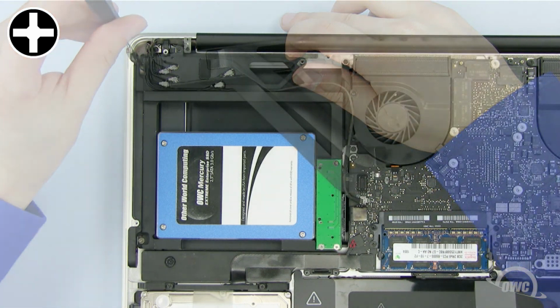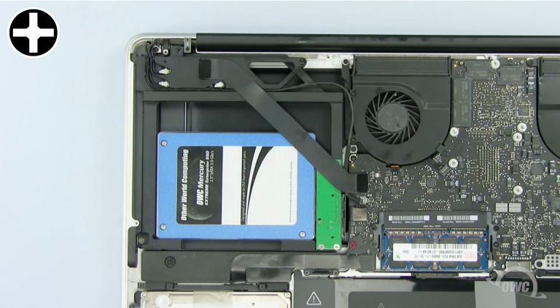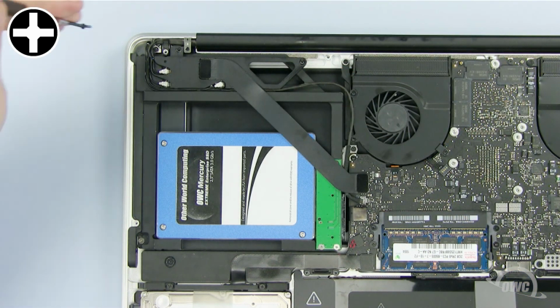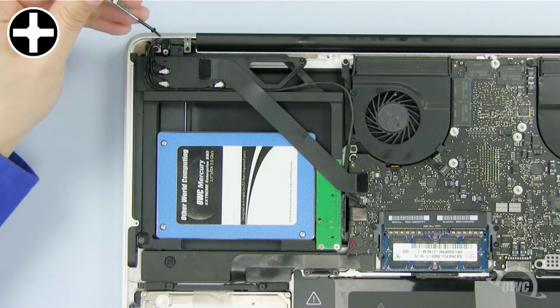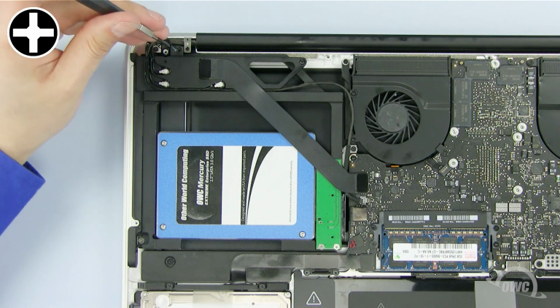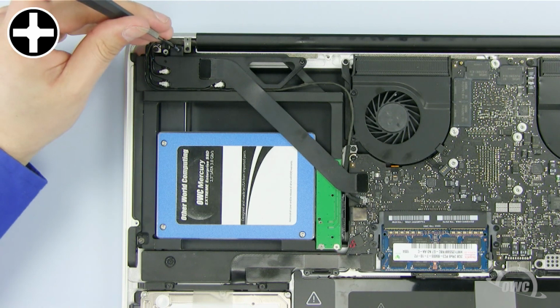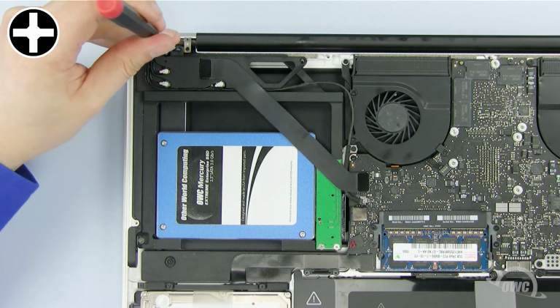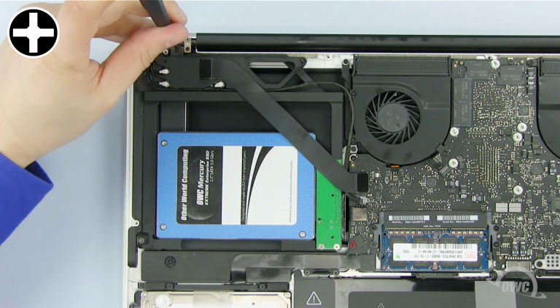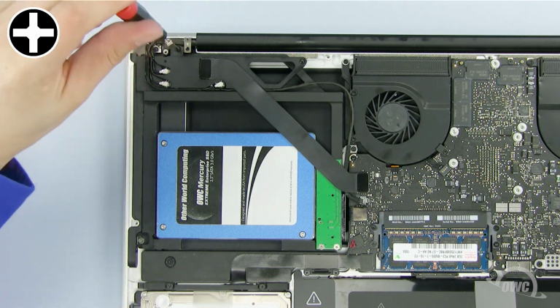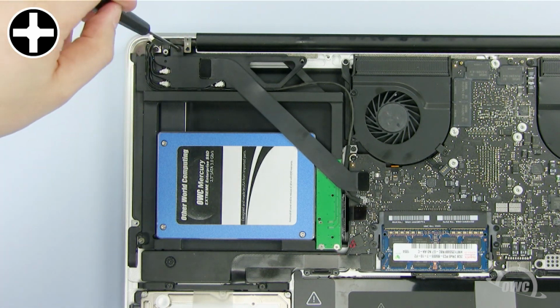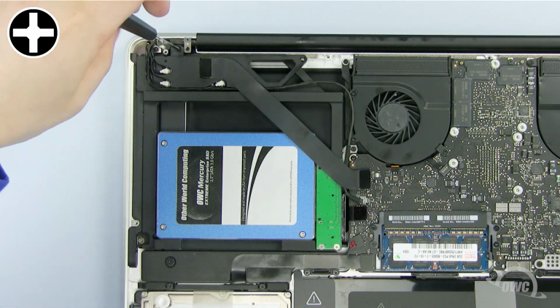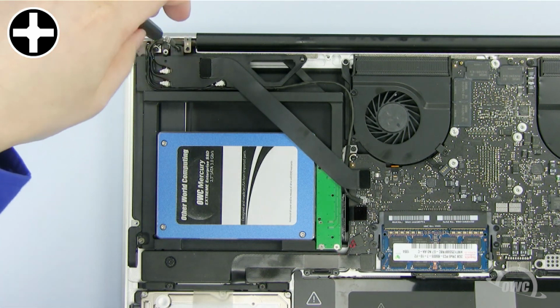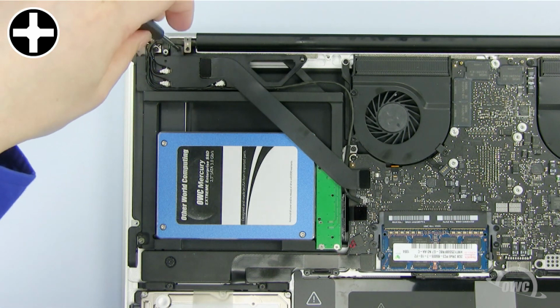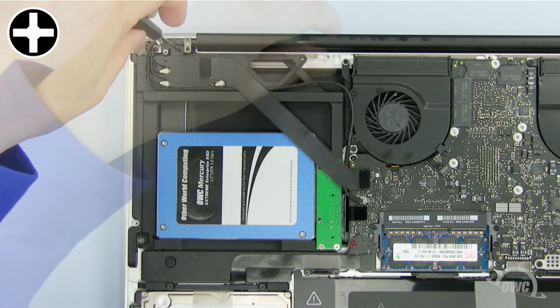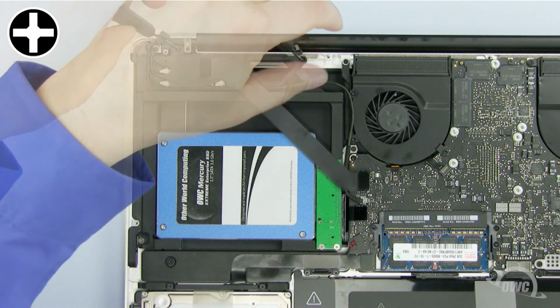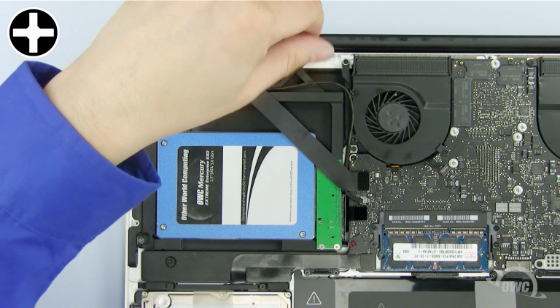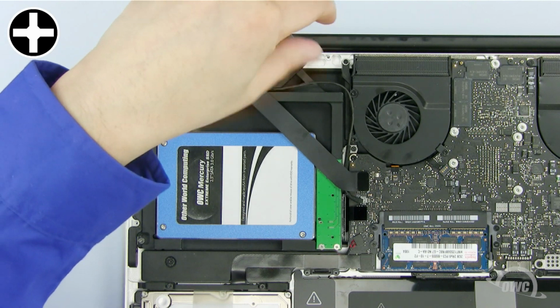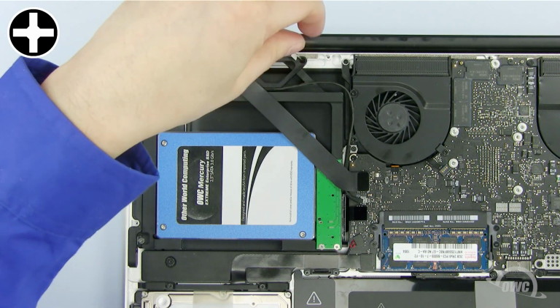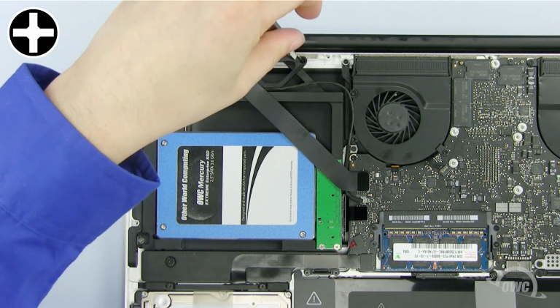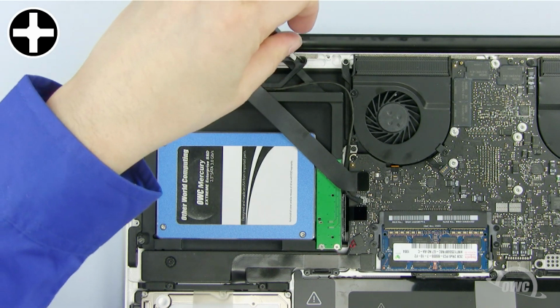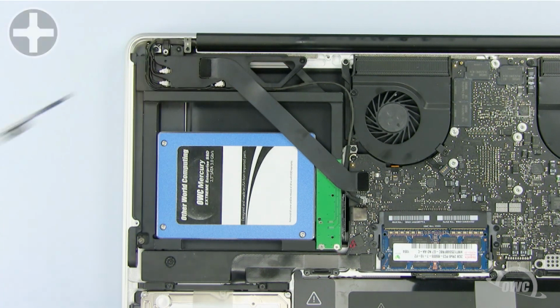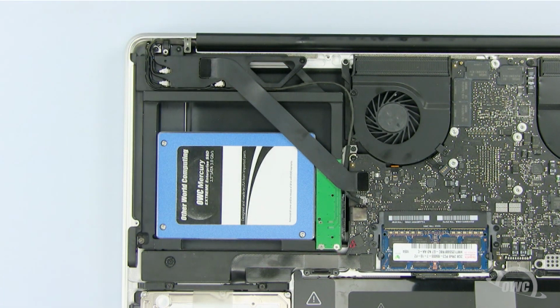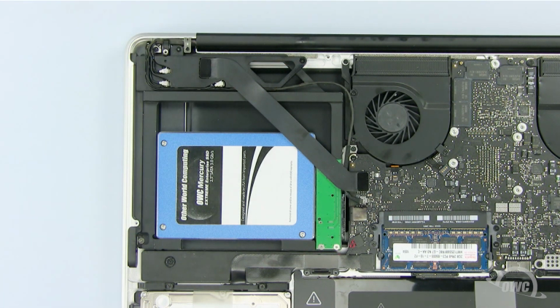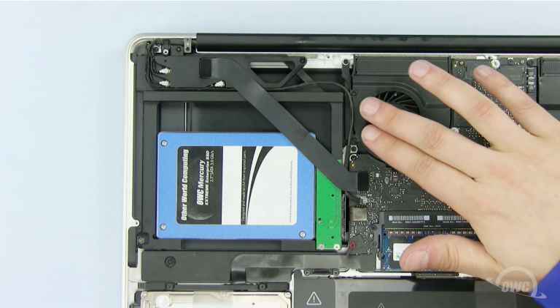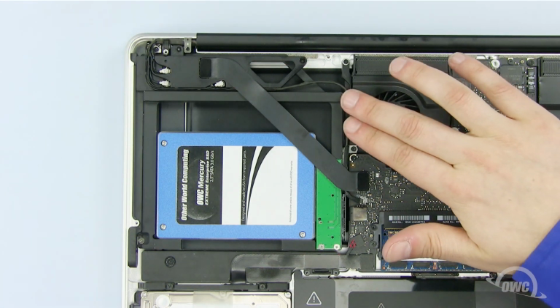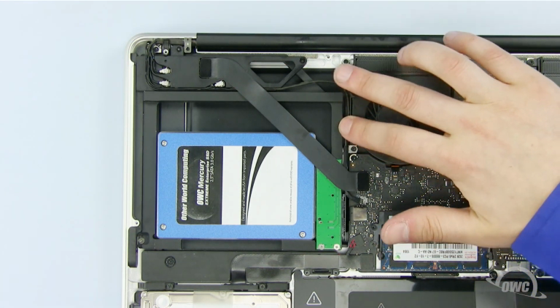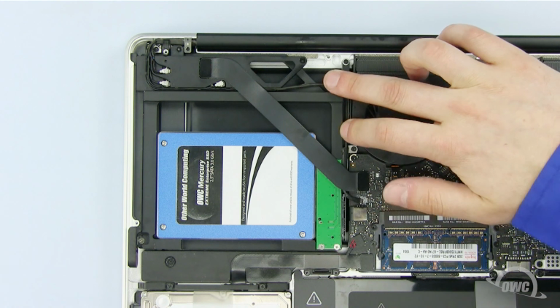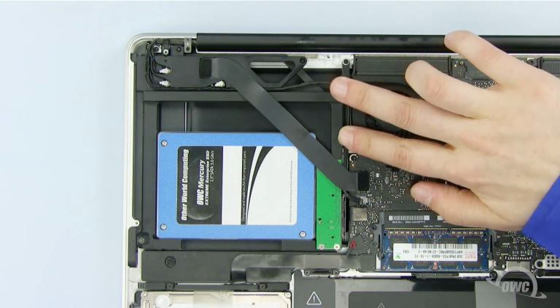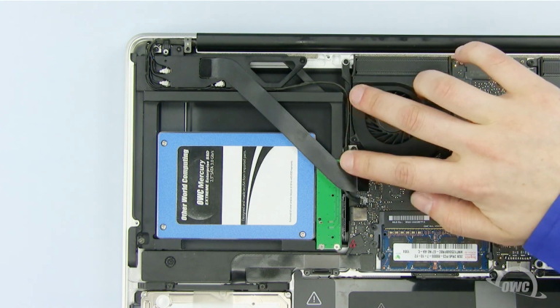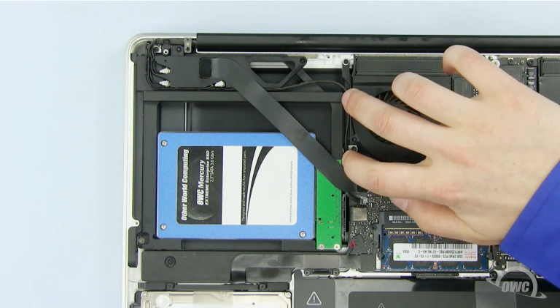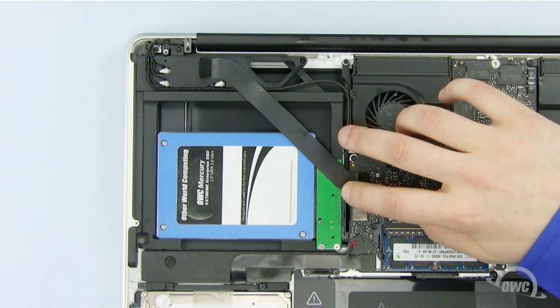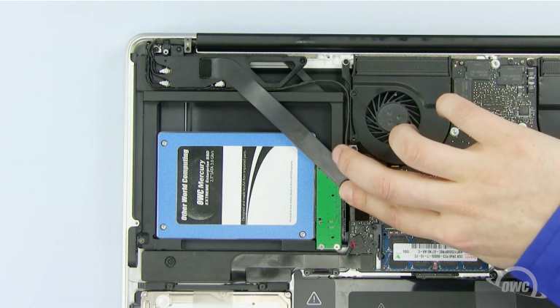Line up the module and install the two screws, remembering that the longer Phillips screw goes here. Make sure this cable is in its channel, then plug in the two cables.